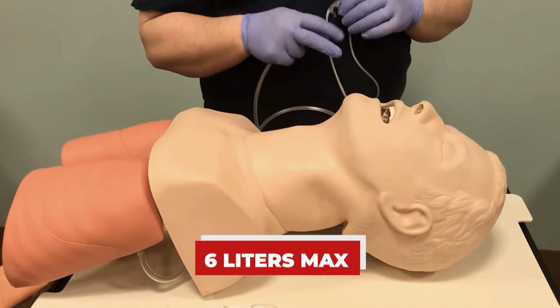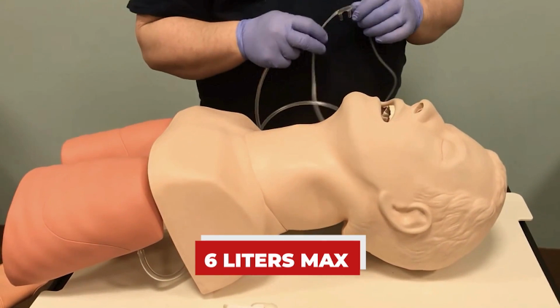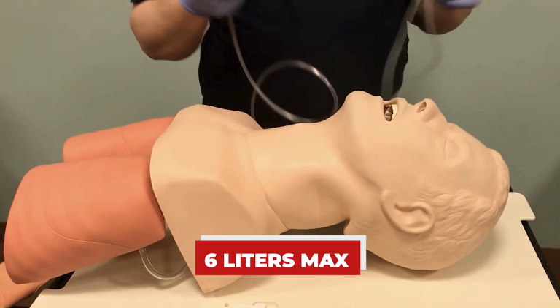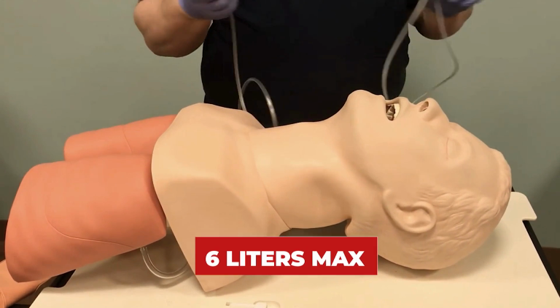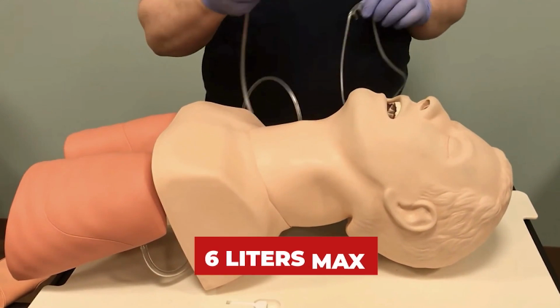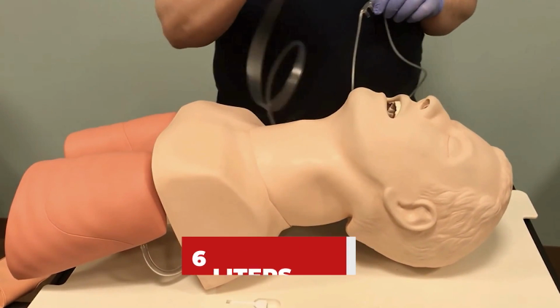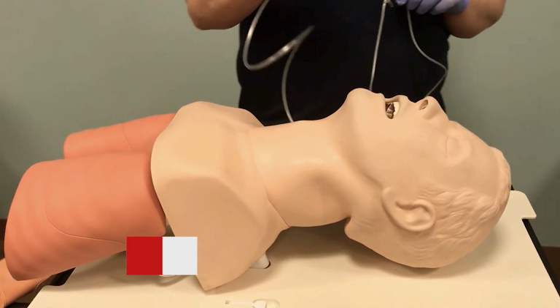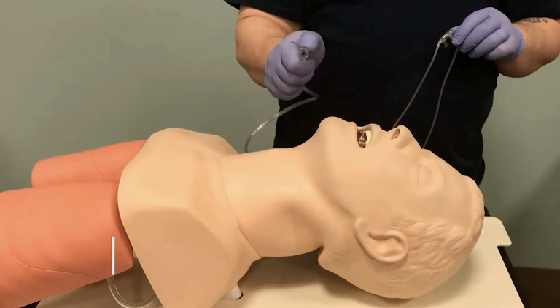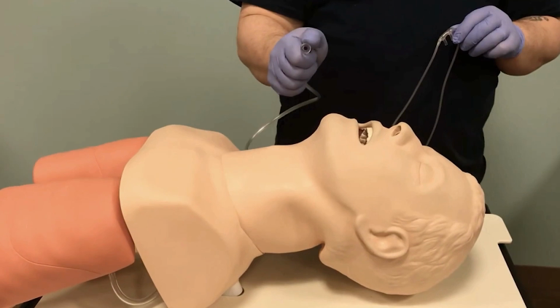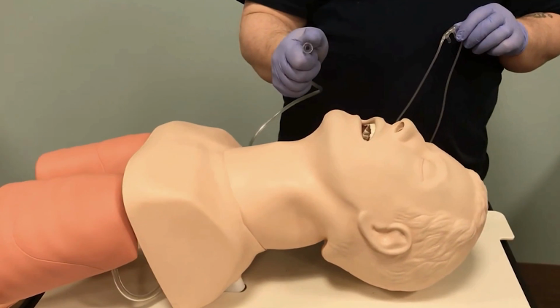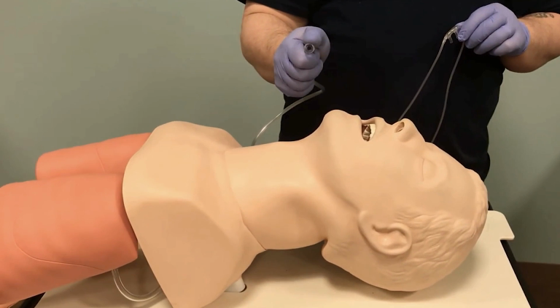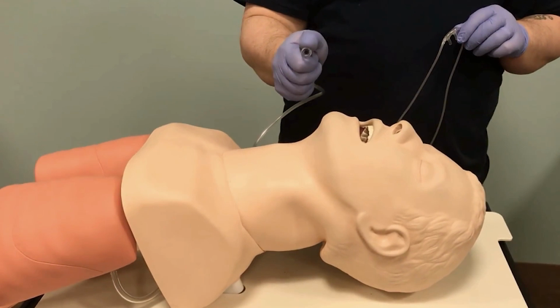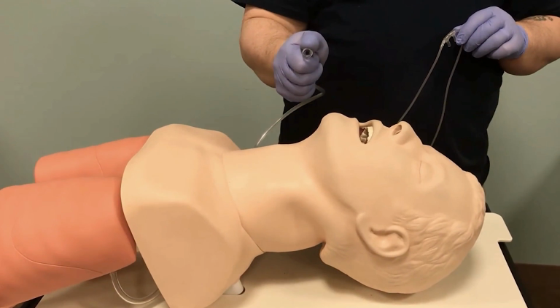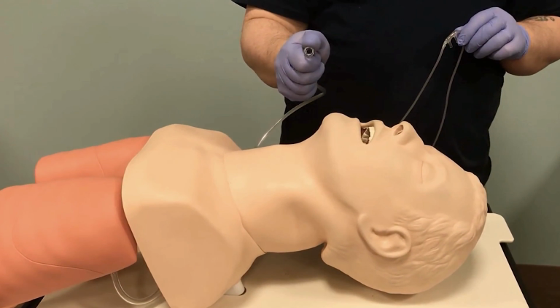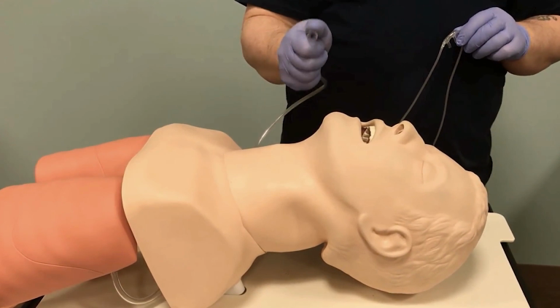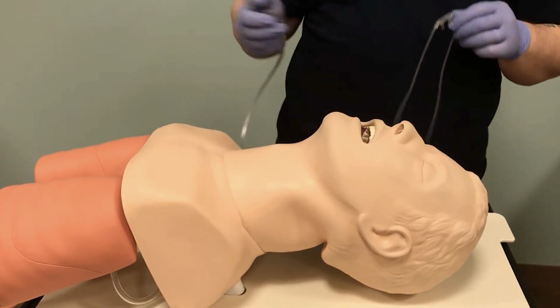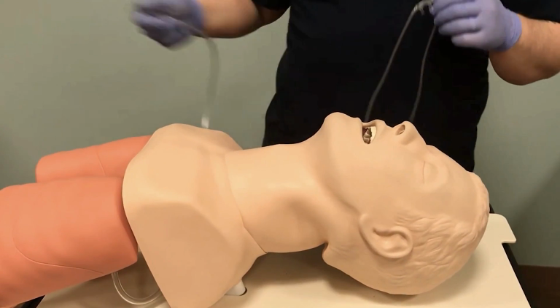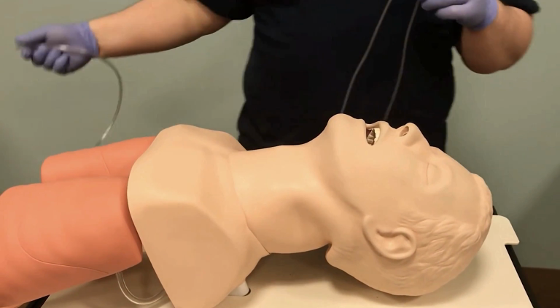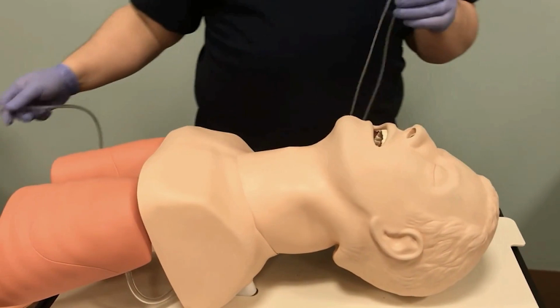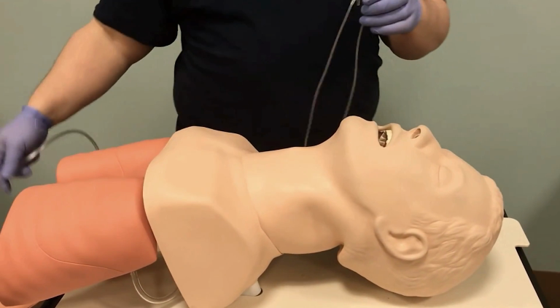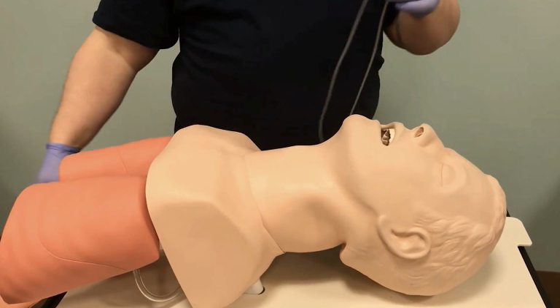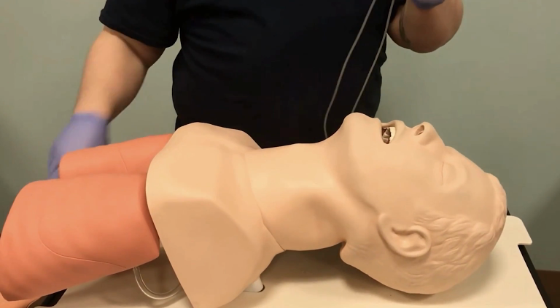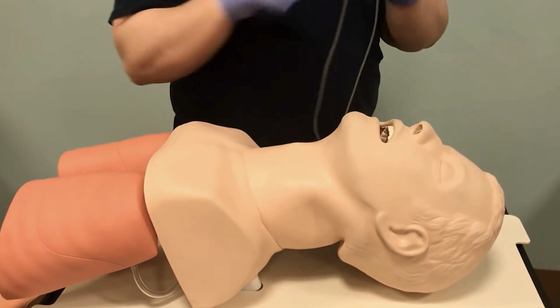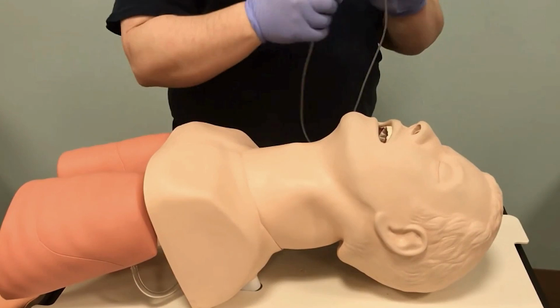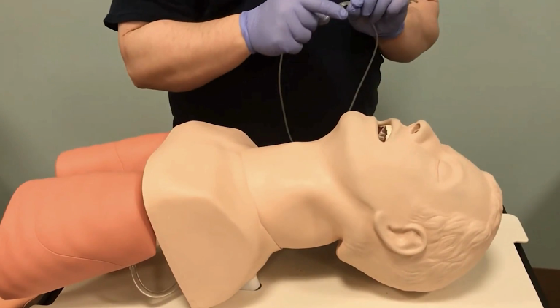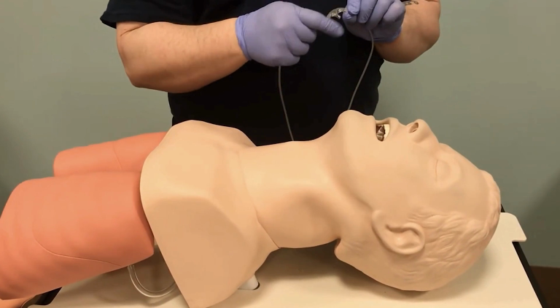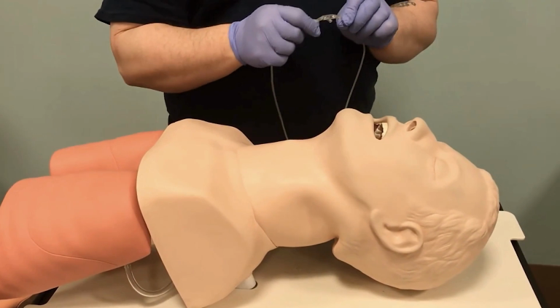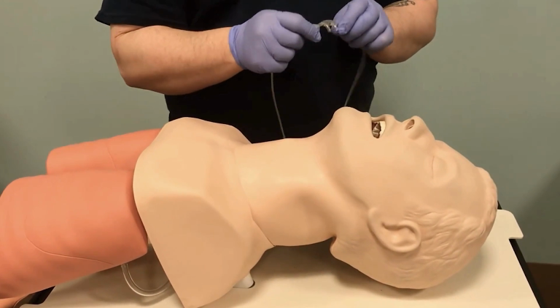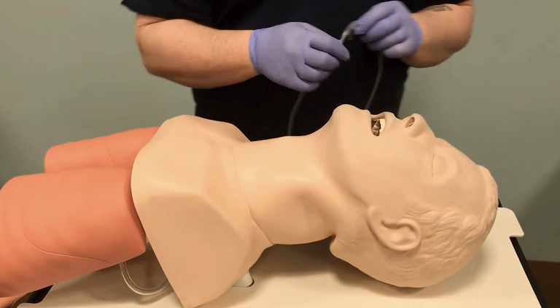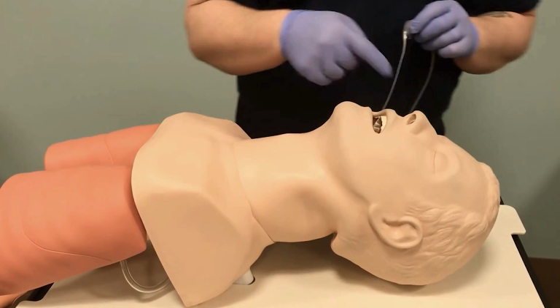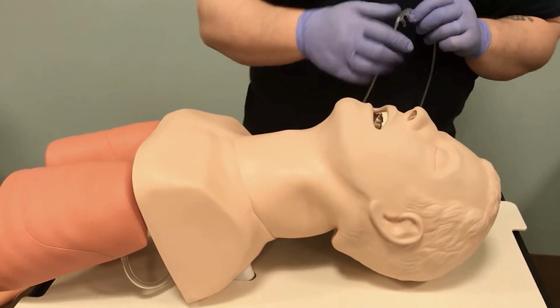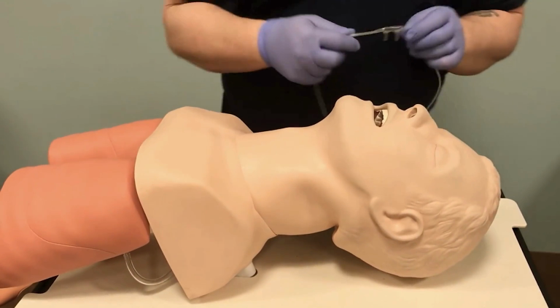When we go to apply this device, this end attaches to our oxygen tank. It would be plugged into the oxygen tank, and this is where the oxygen would be delivered.